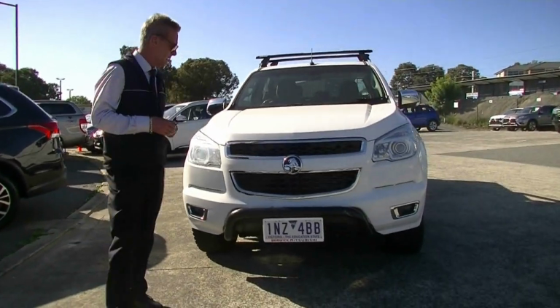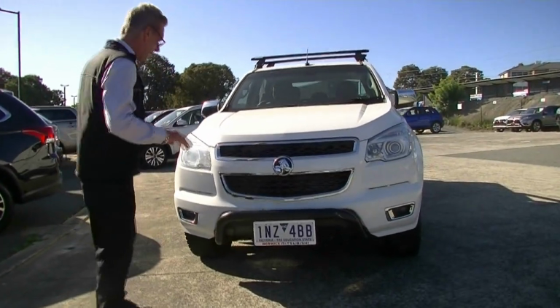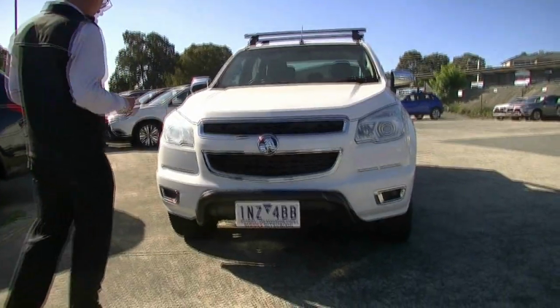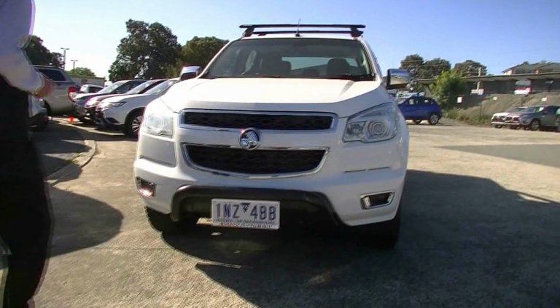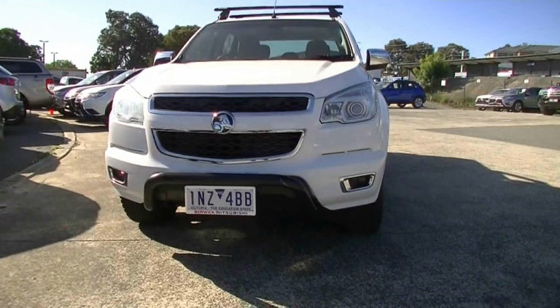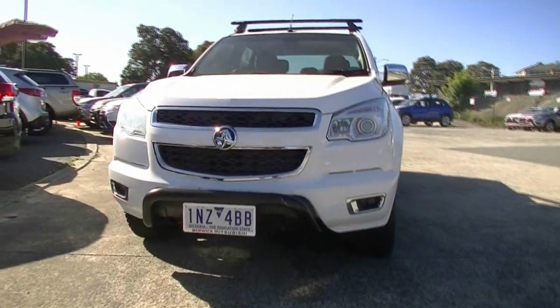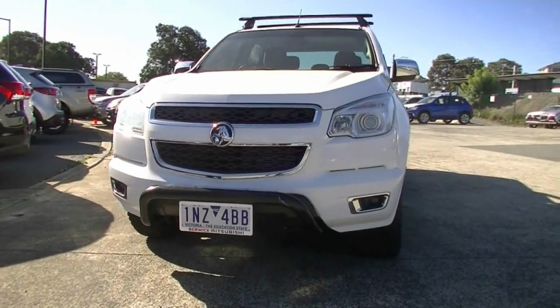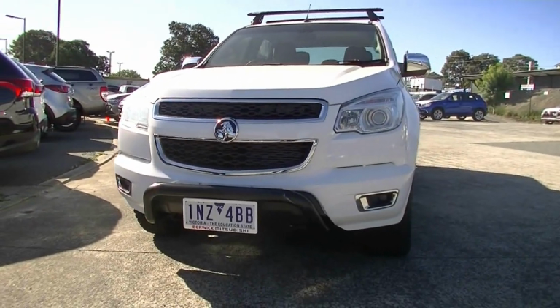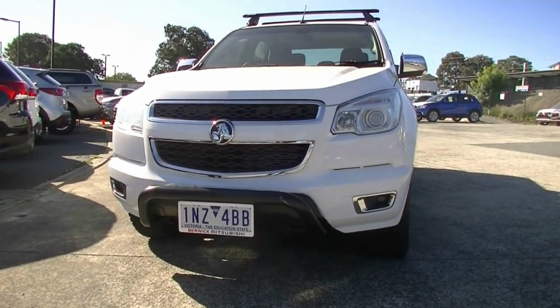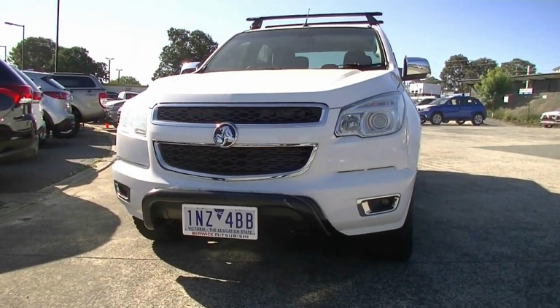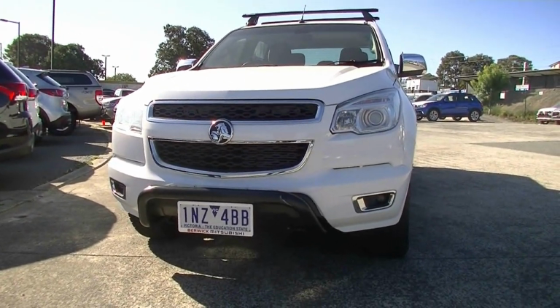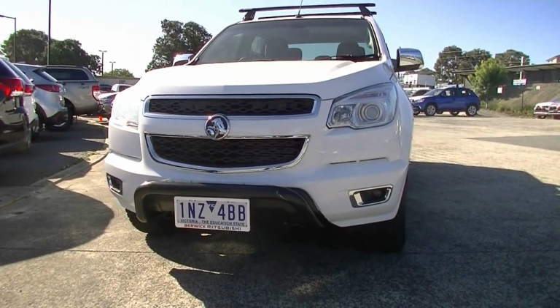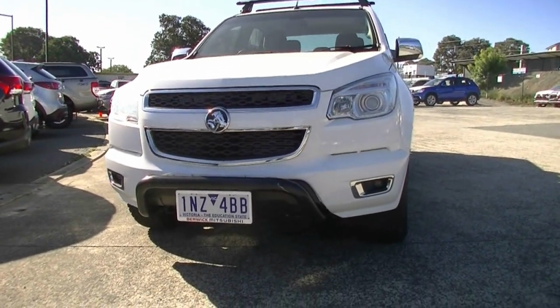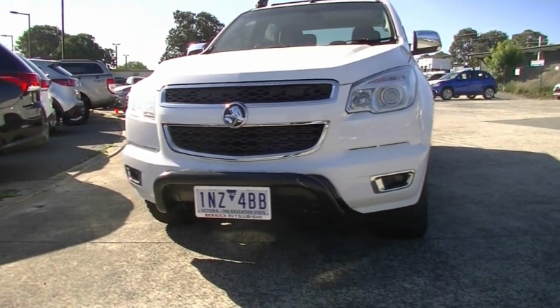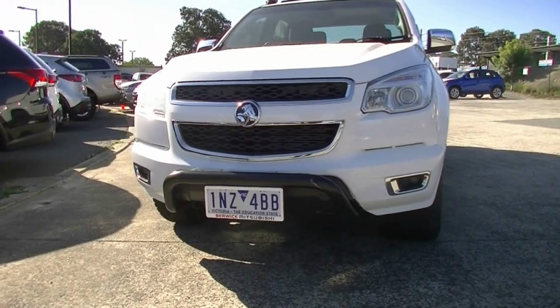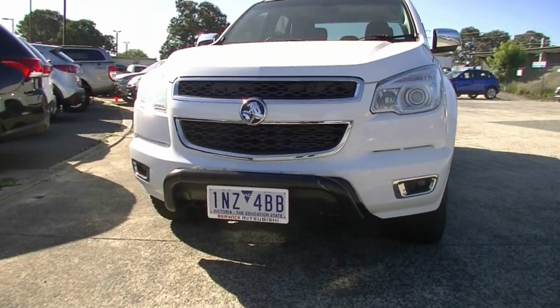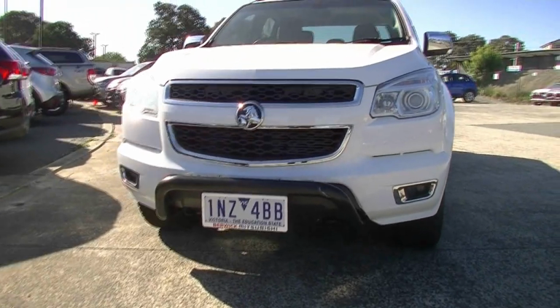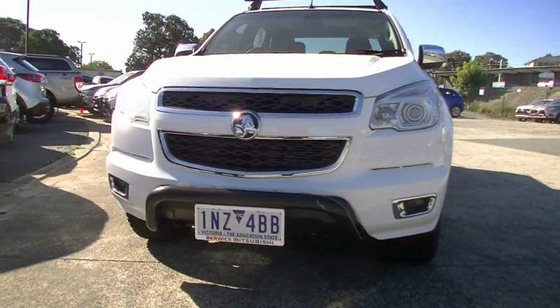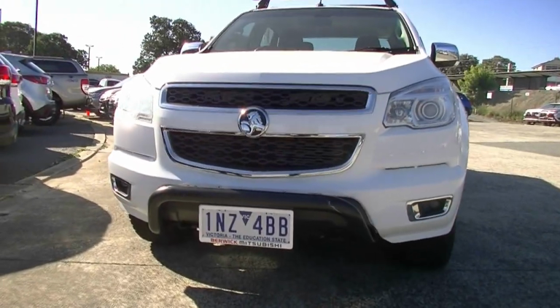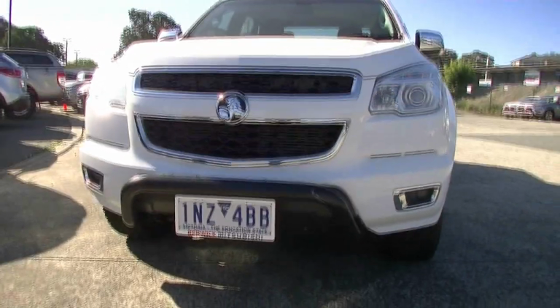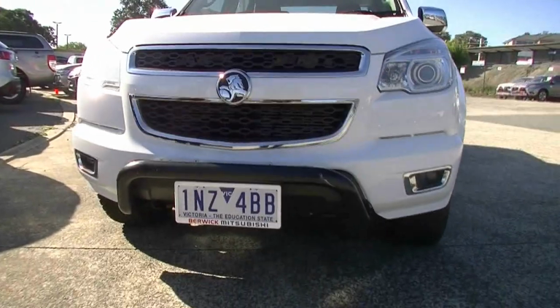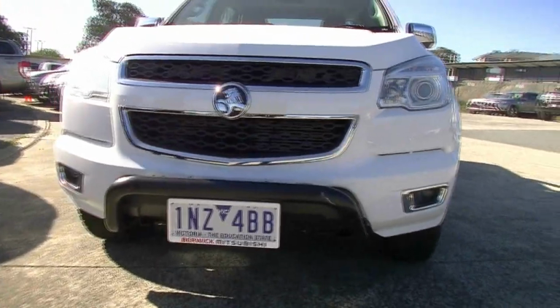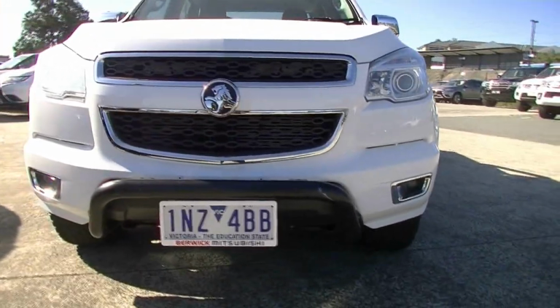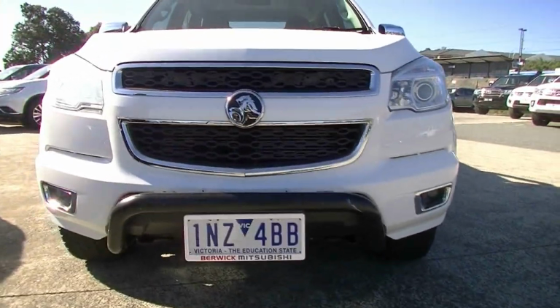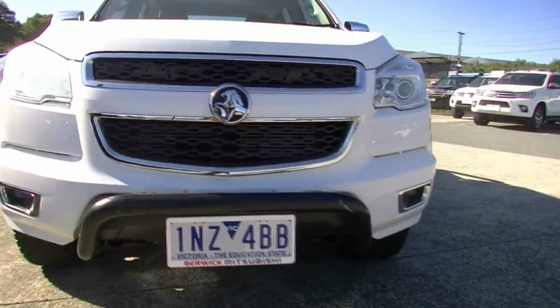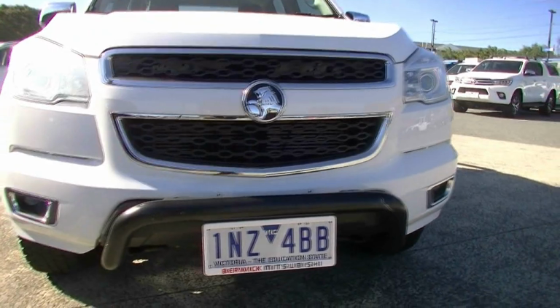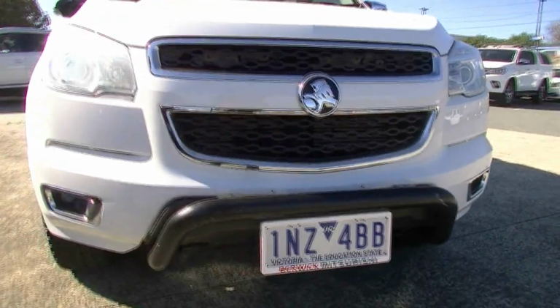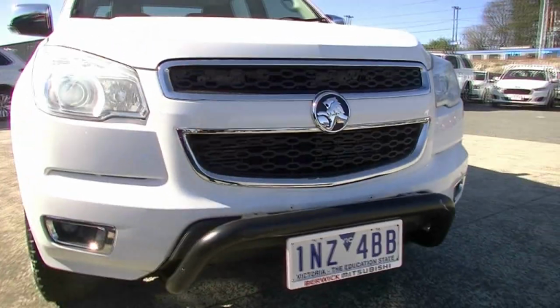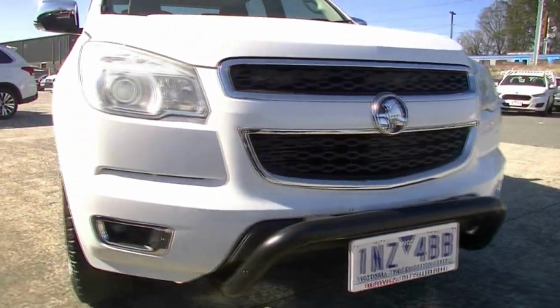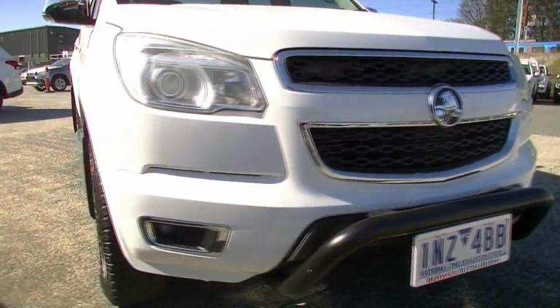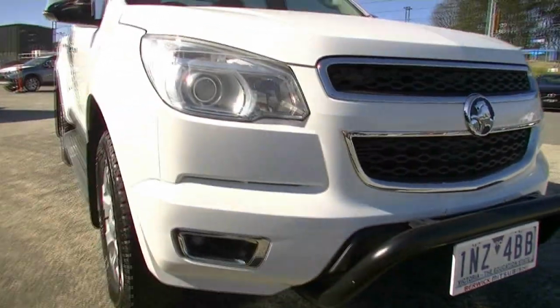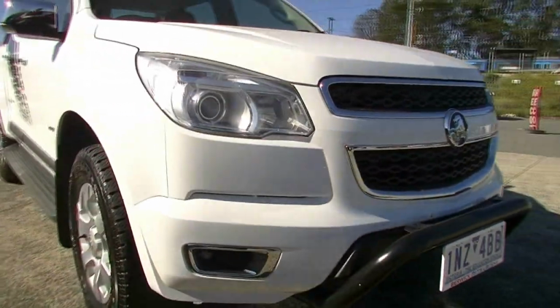Starting off at the front of the car, the first thing you notice is it's fitted with a small black nudge bar. We've got our driving lights right down in the bottom of our front bar, and the distinctive chrome grille running around the front of the car, finished in white as you can see.